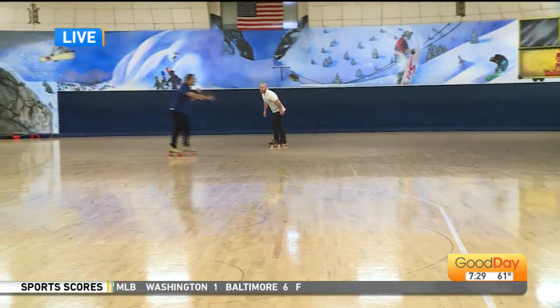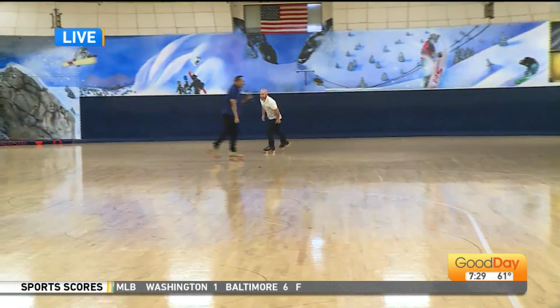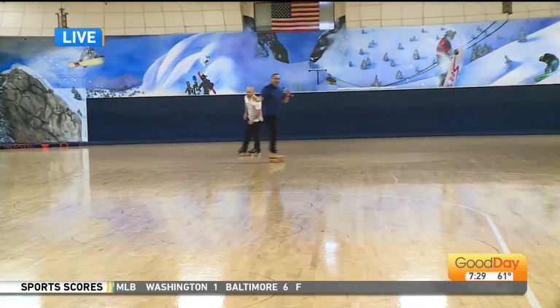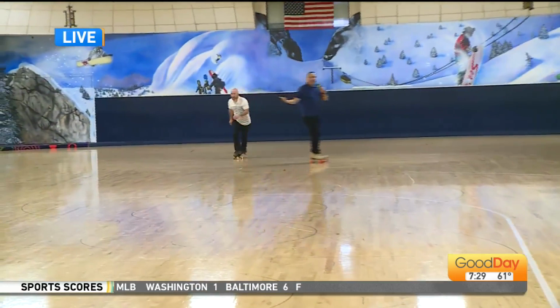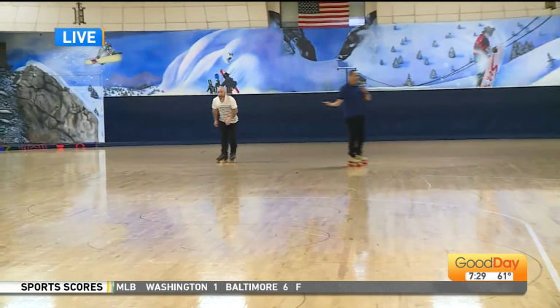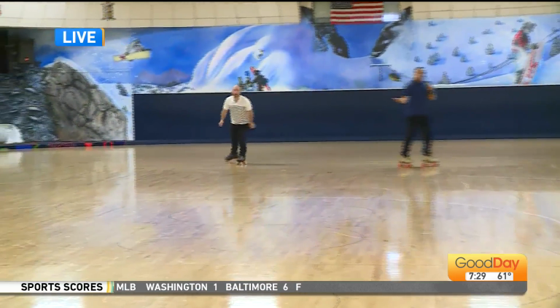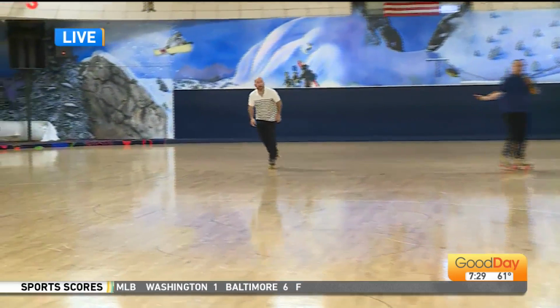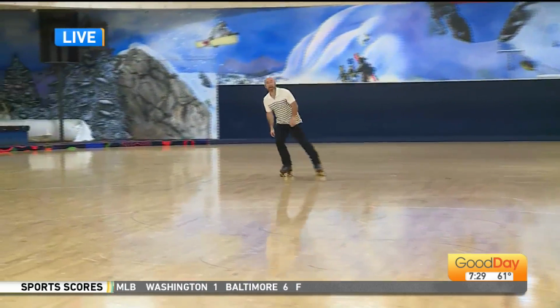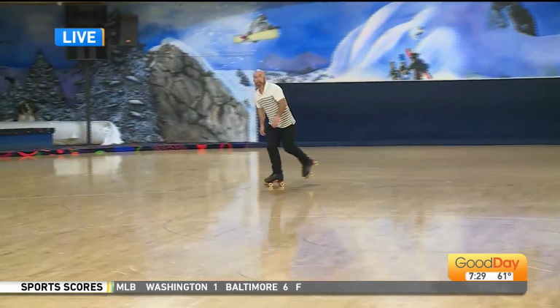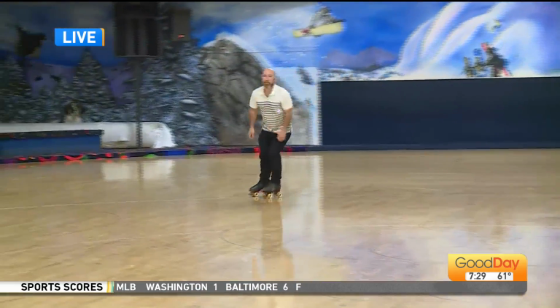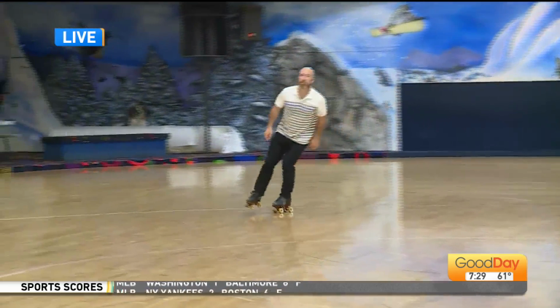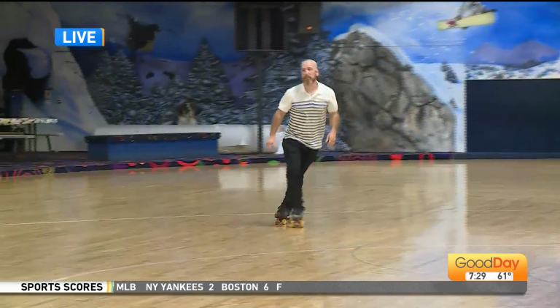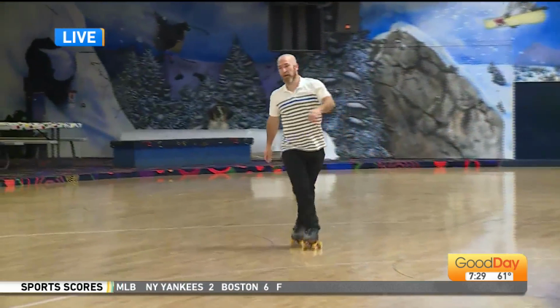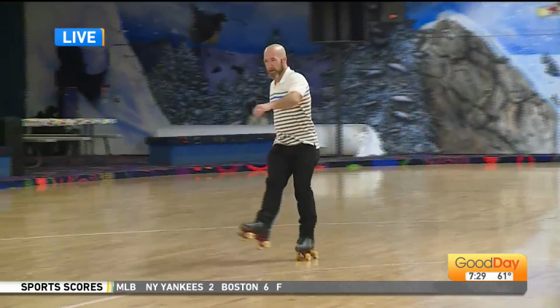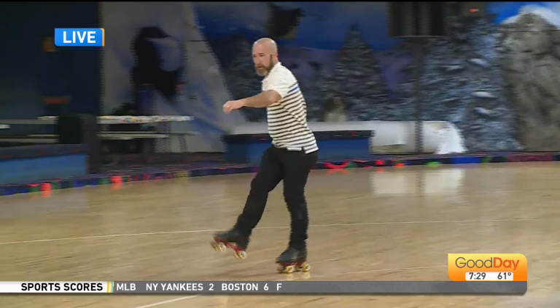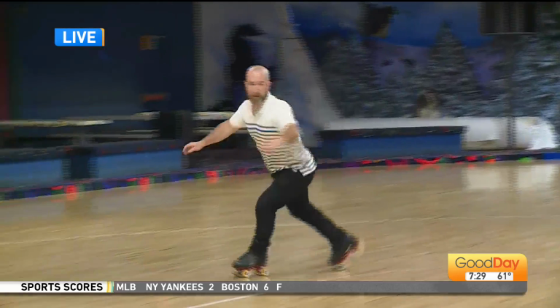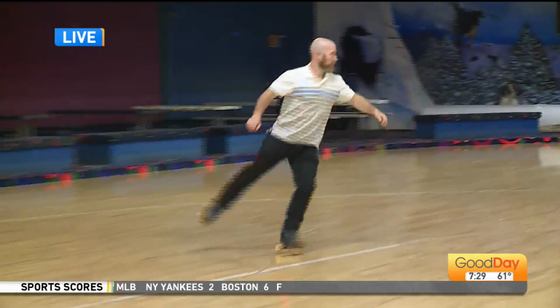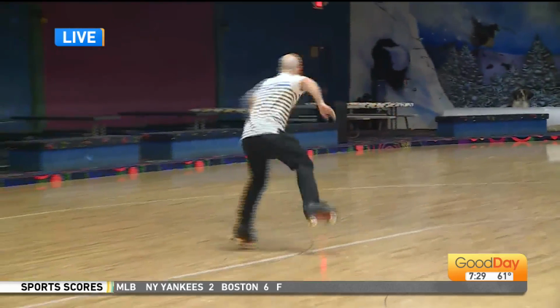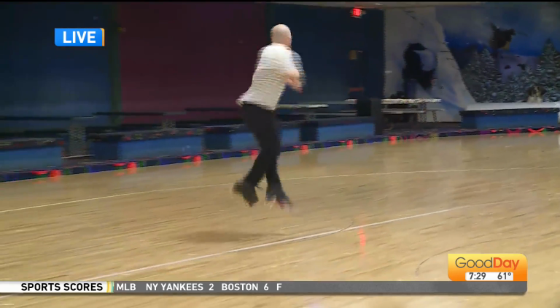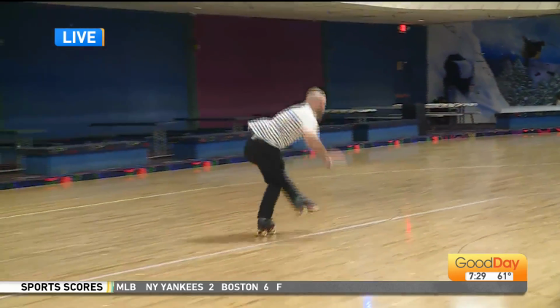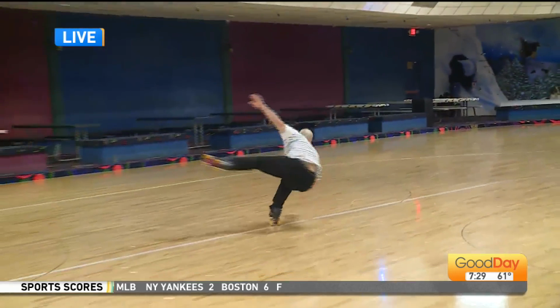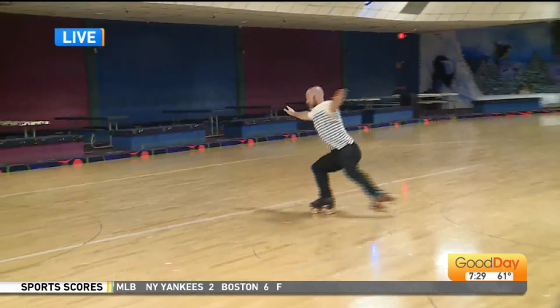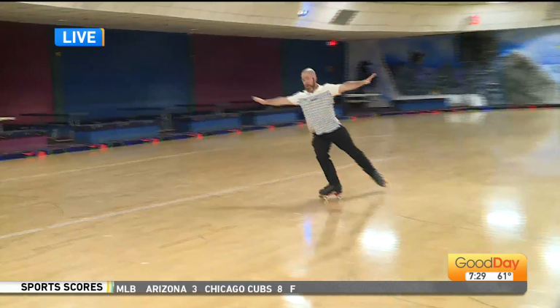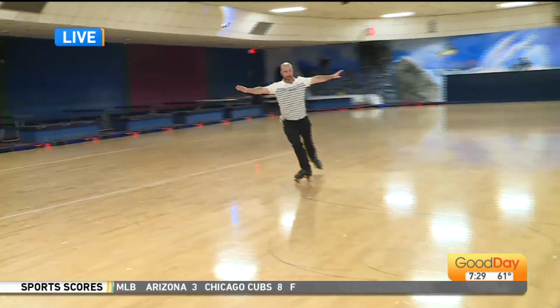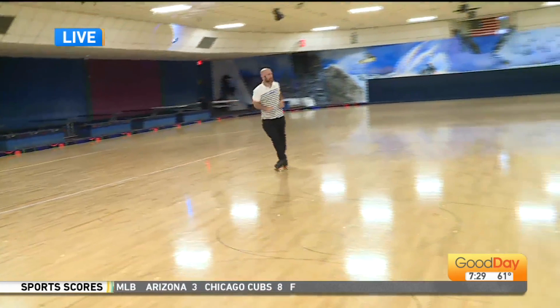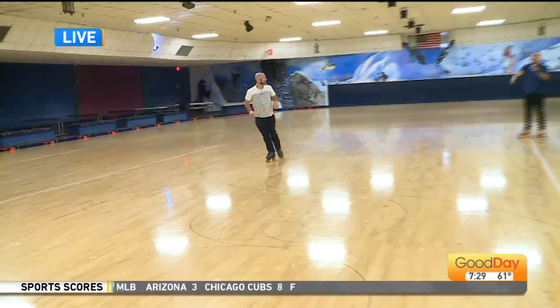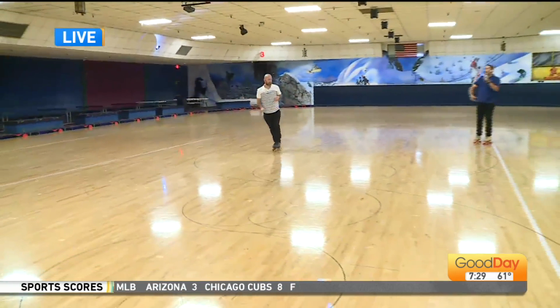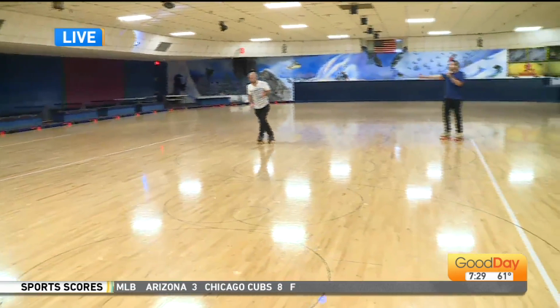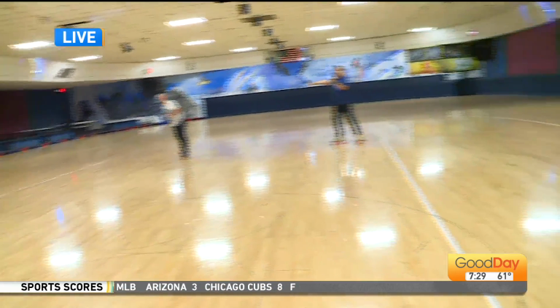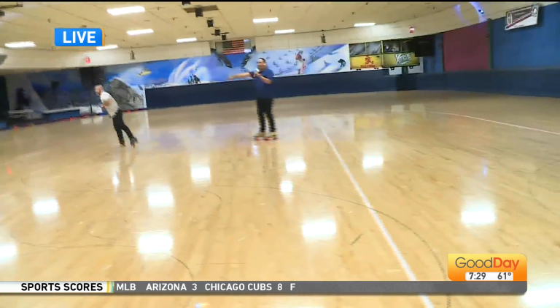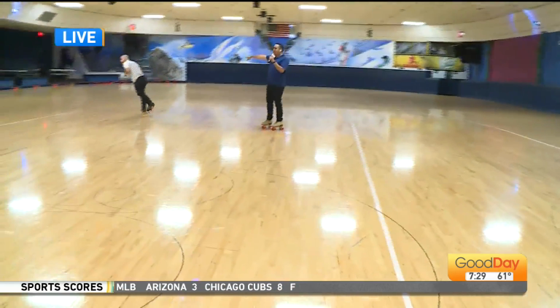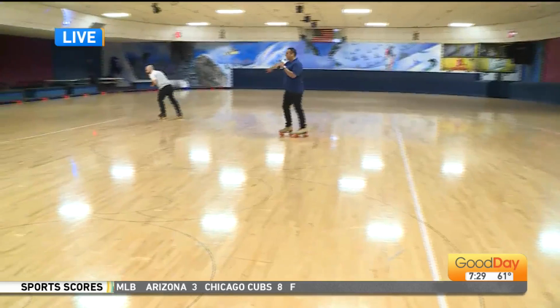I'm telling you, this guy right here is the pro. And again, I love it because David said this is him not even really trying. So here it is. Woo! I love that. I could literally watch you do that all day, David.